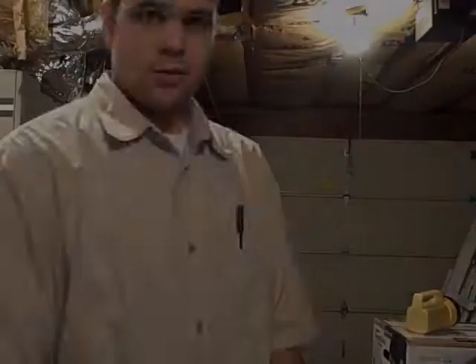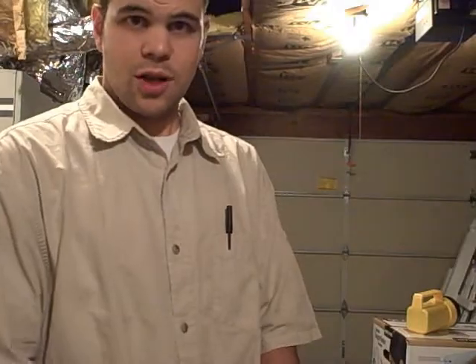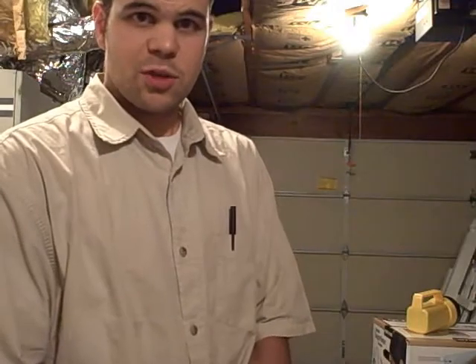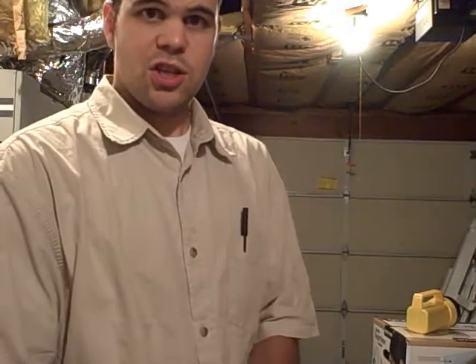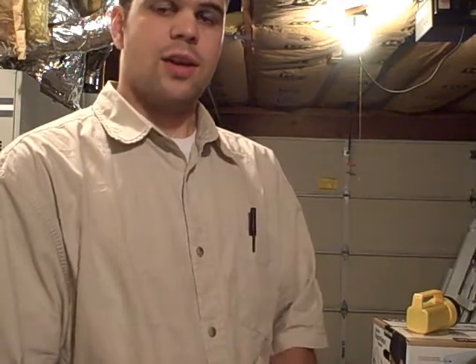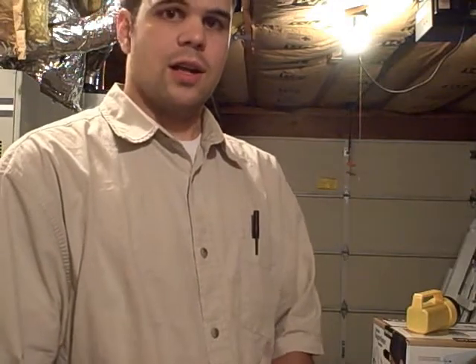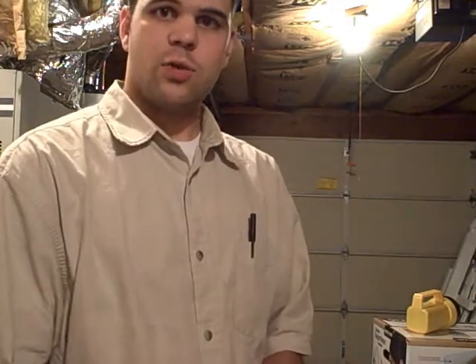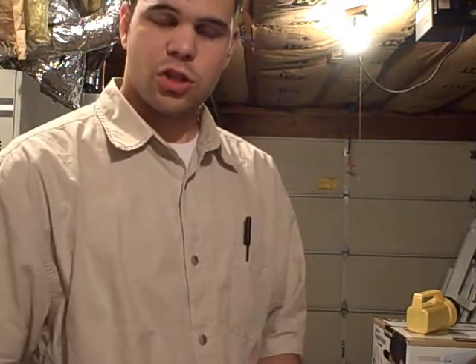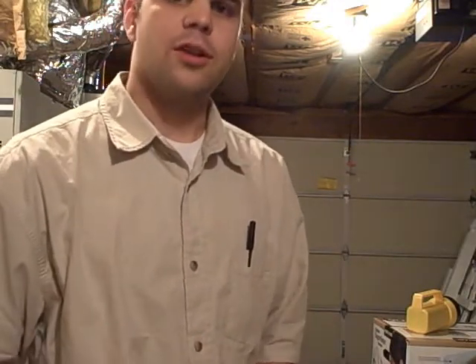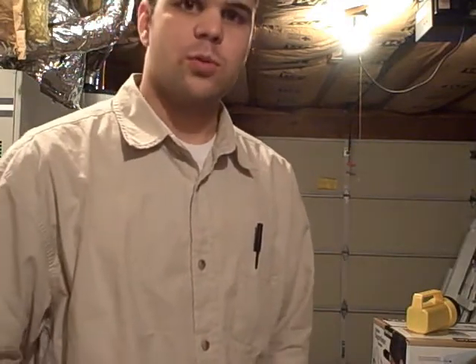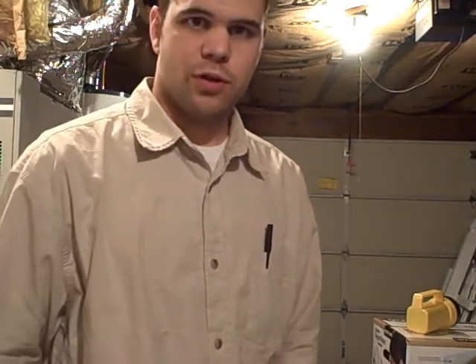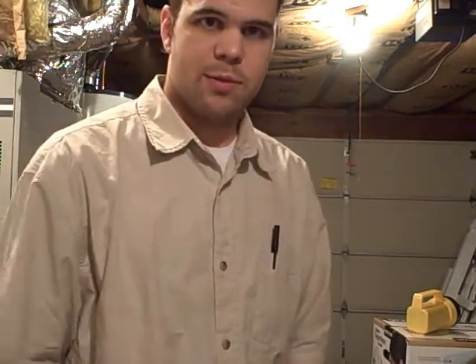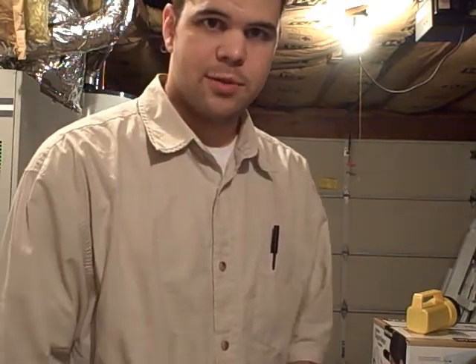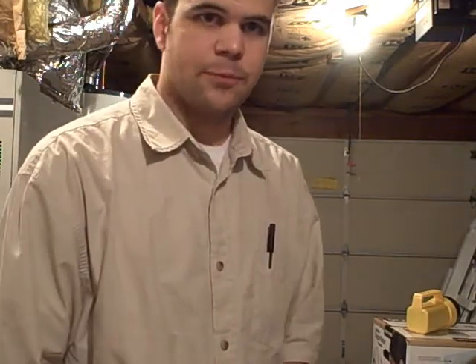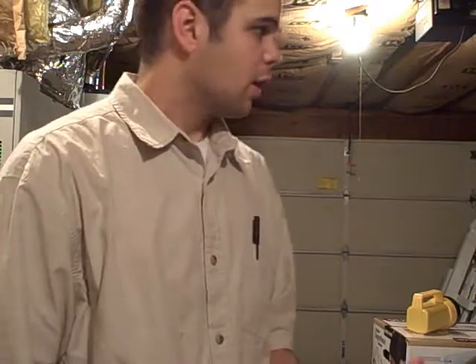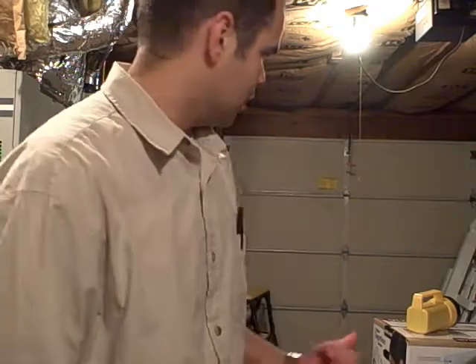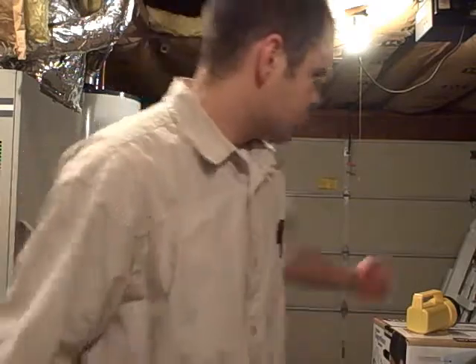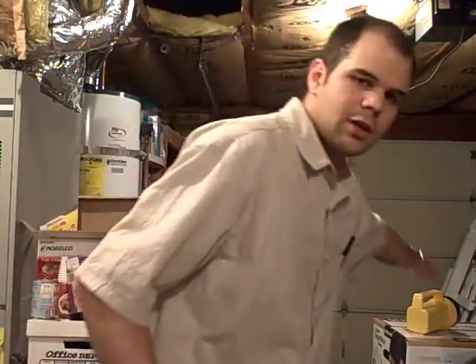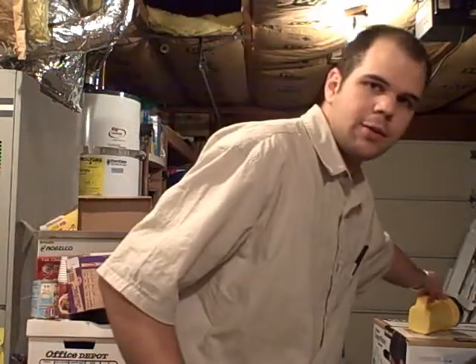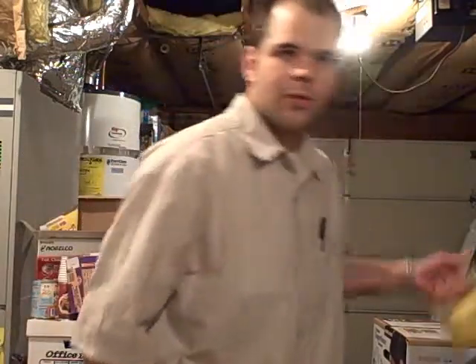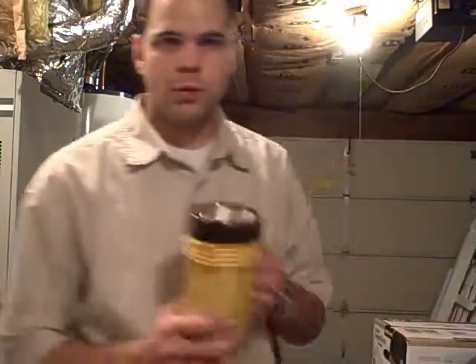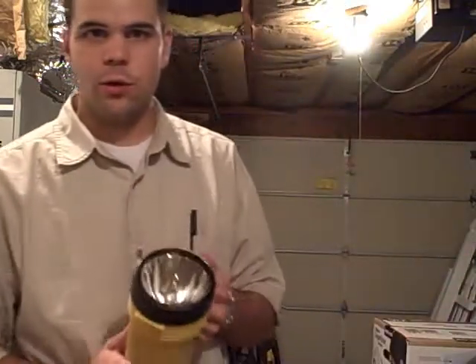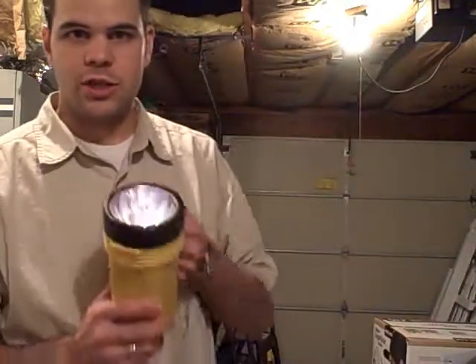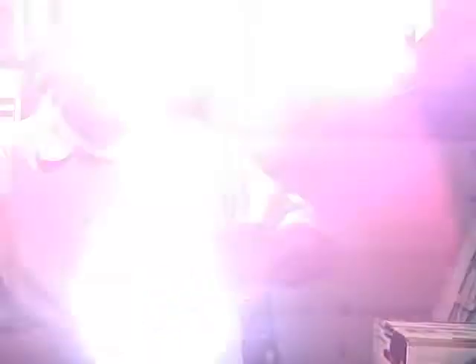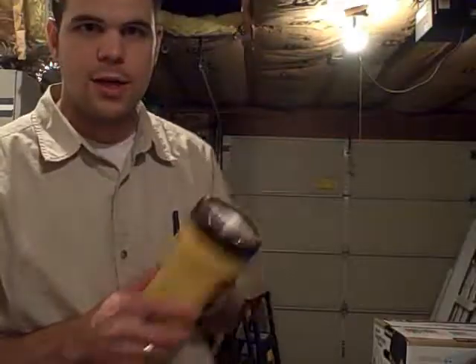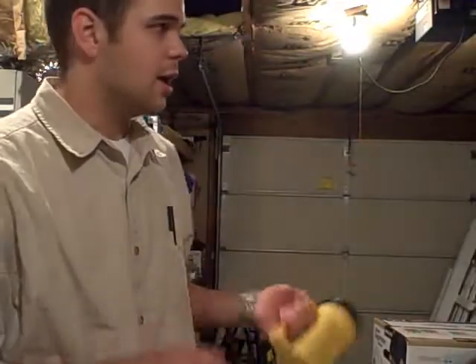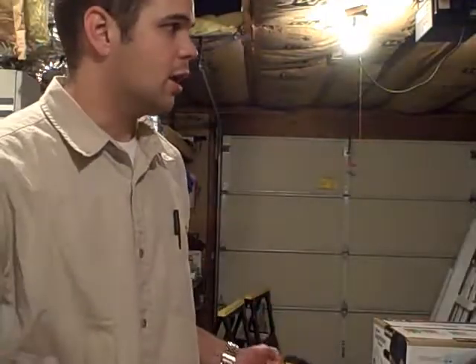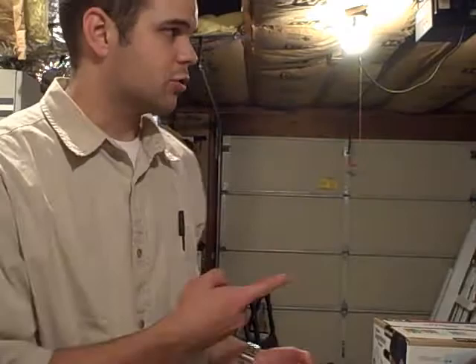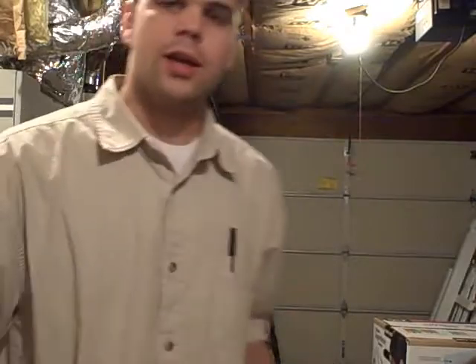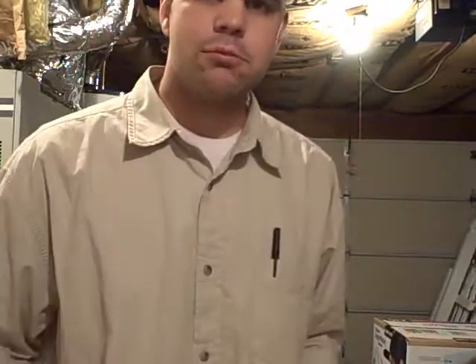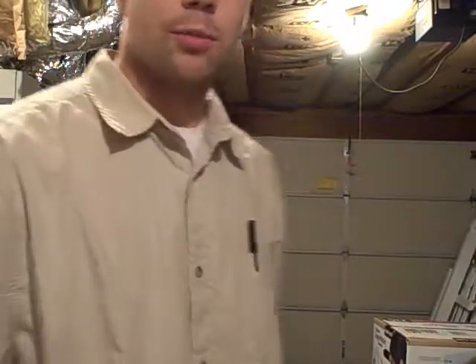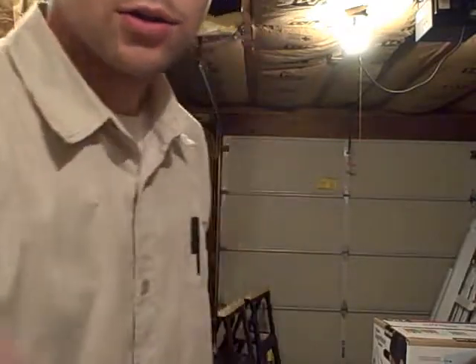Today we're going to be changing out a light switch and installing a dimmer switch for the baby that's coming. A few things you're gonna need: your flashlight, and we've got to cut the power.